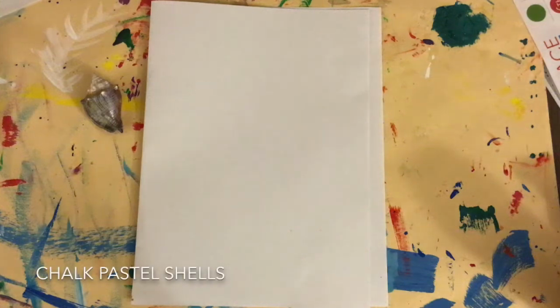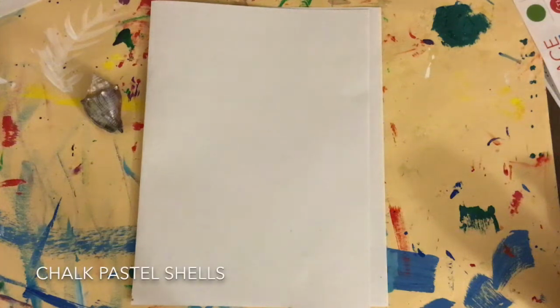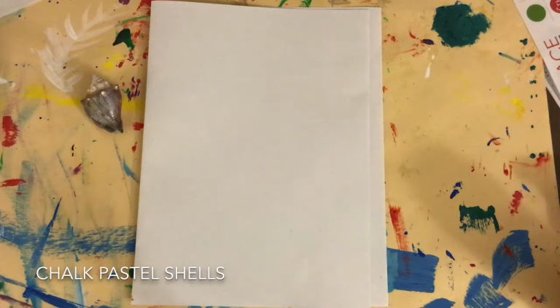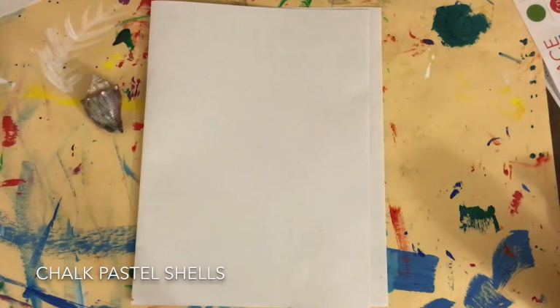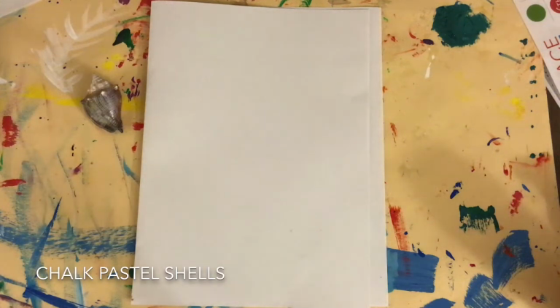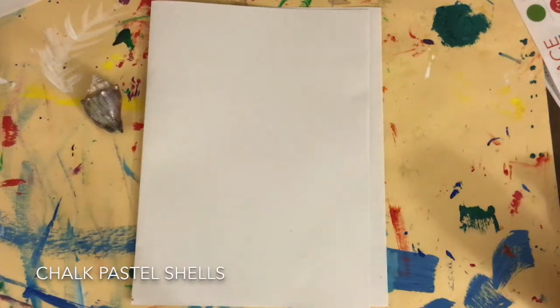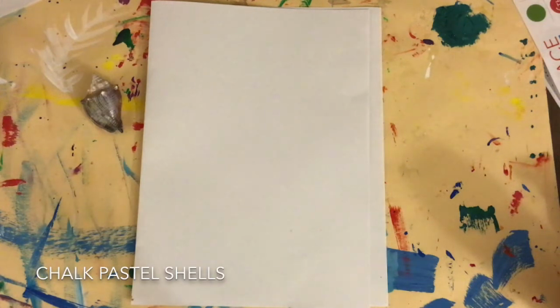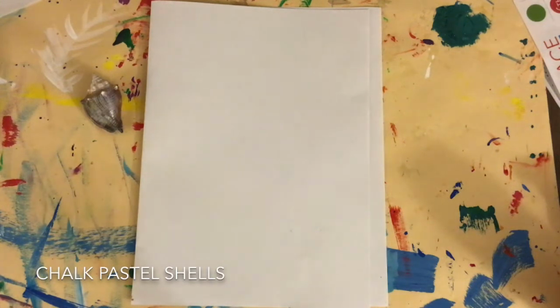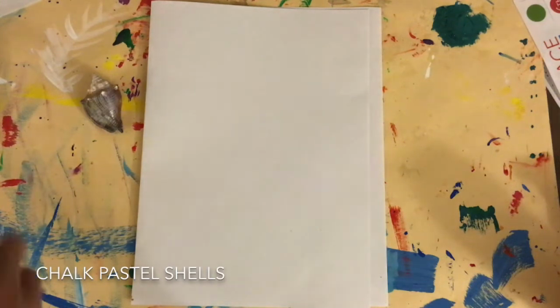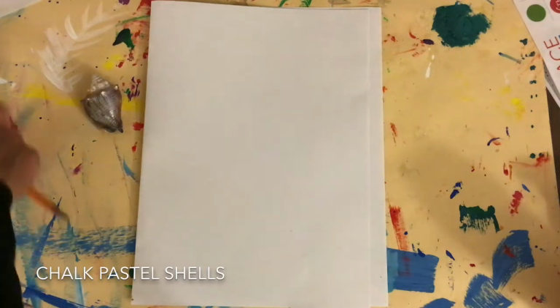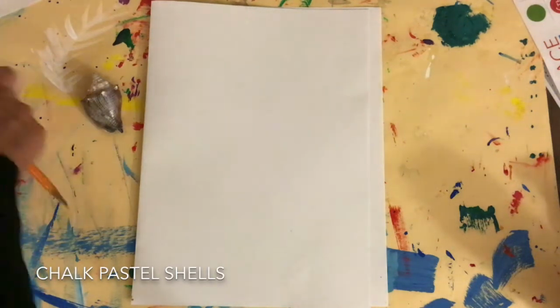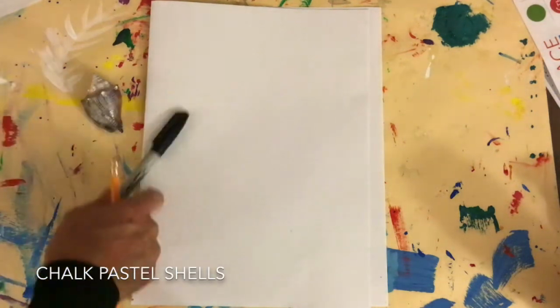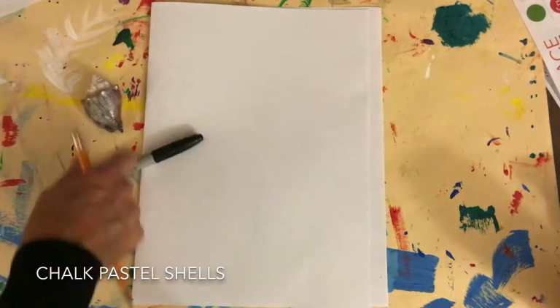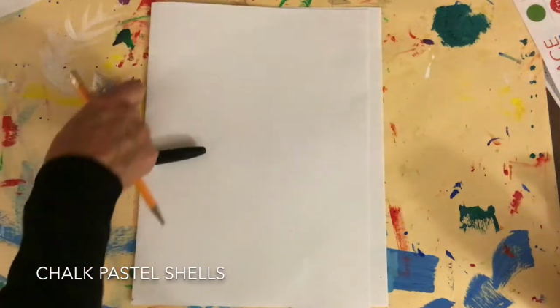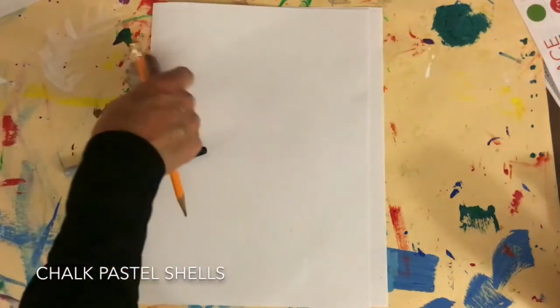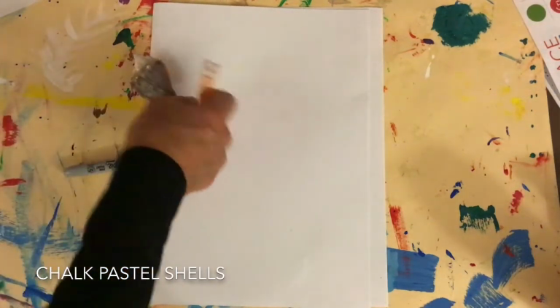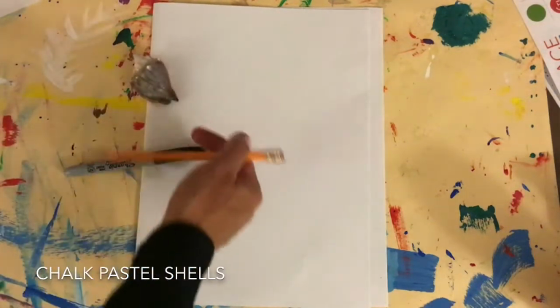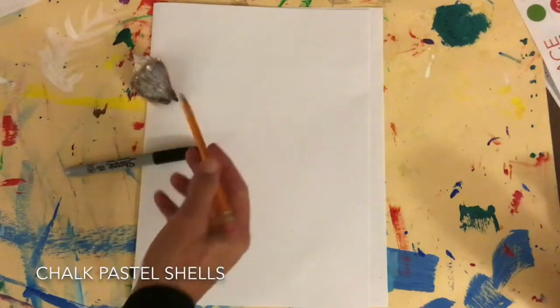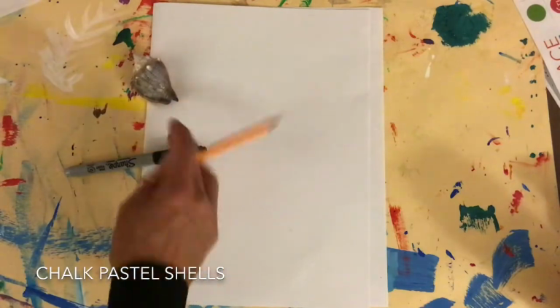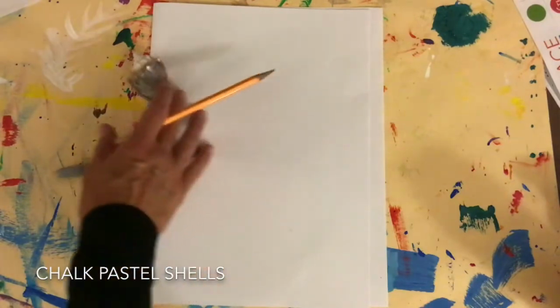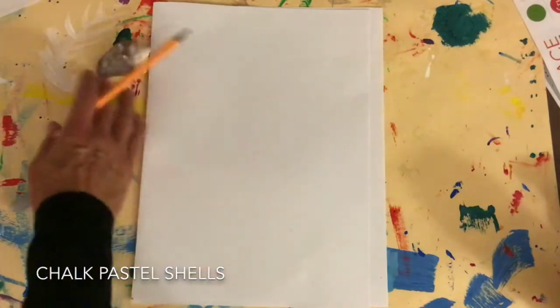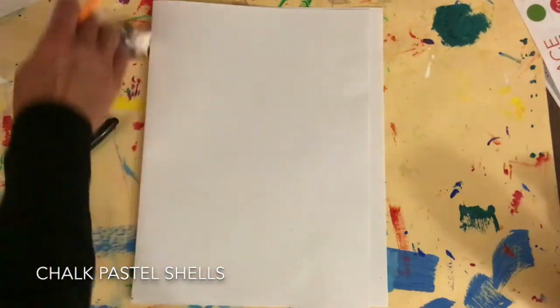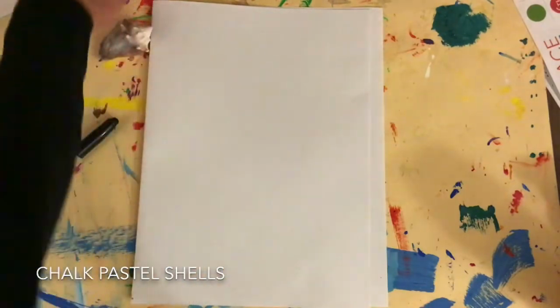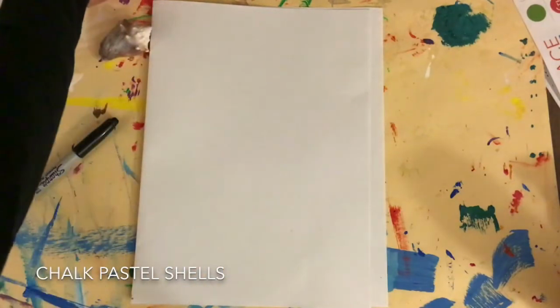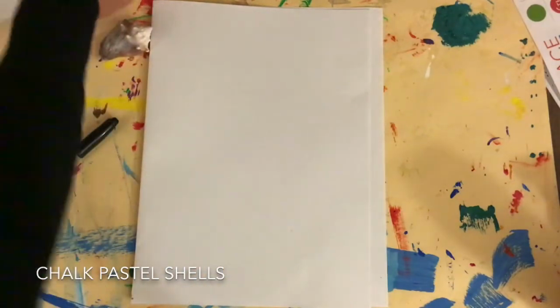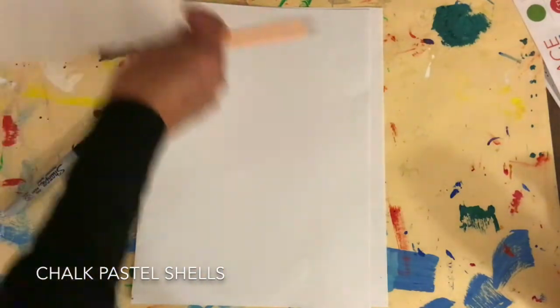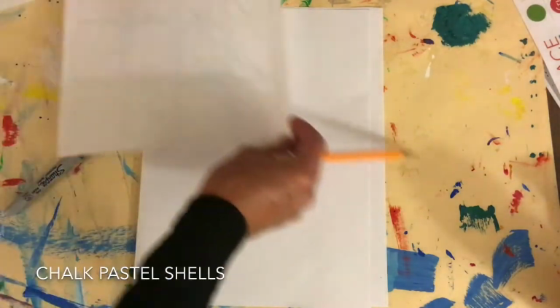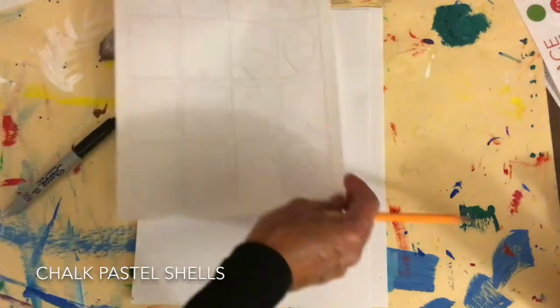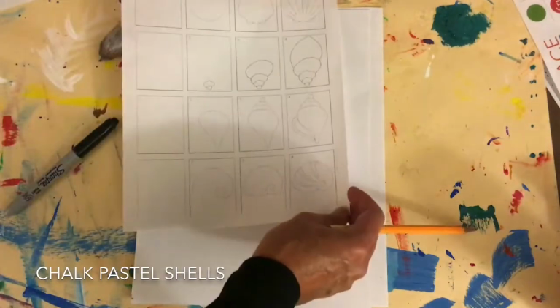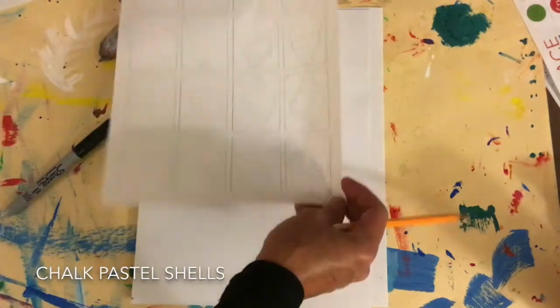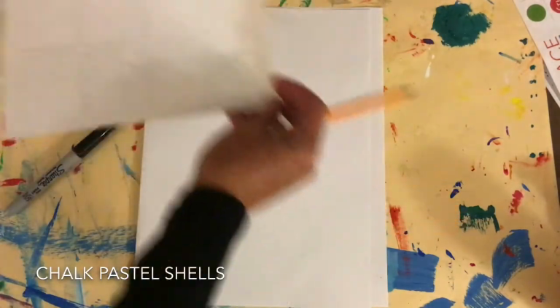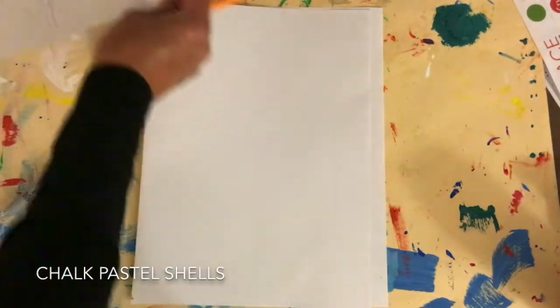We're gonna draw some seashells. You're gonna need a Sharpie marker, a shell, a pencil, and a drawing sheet.